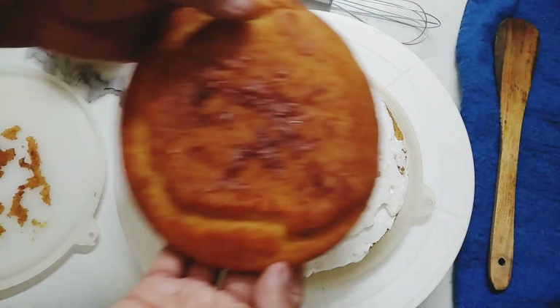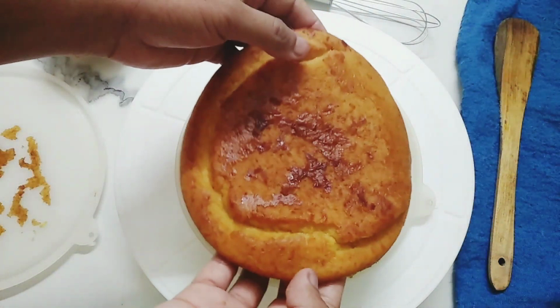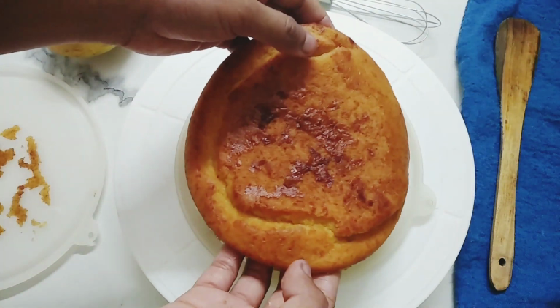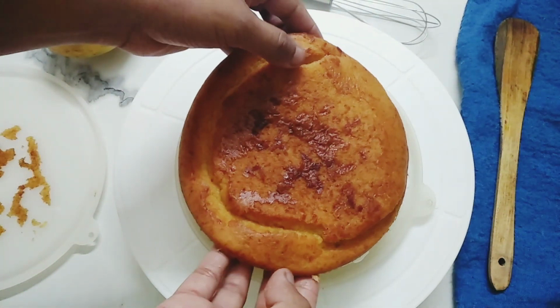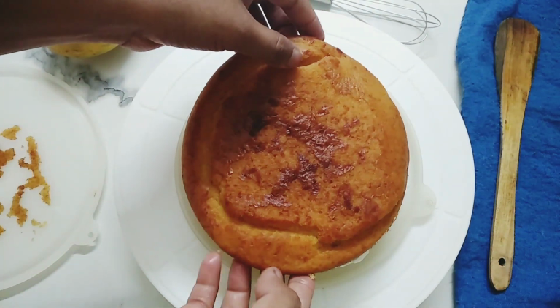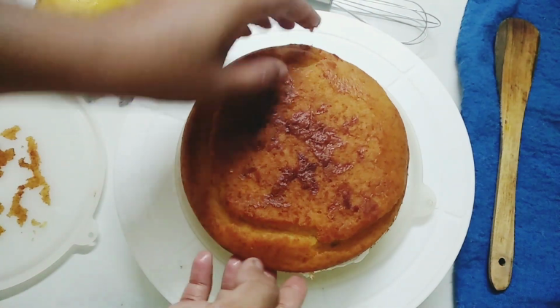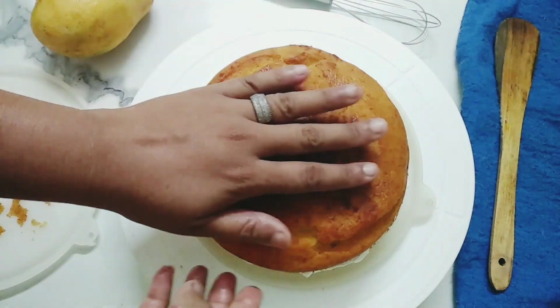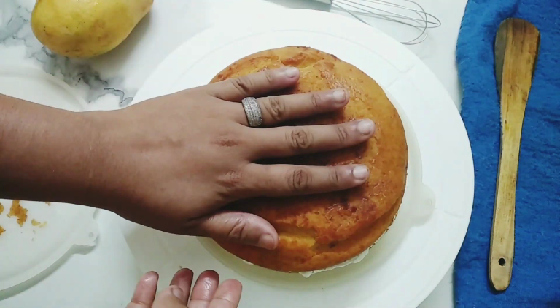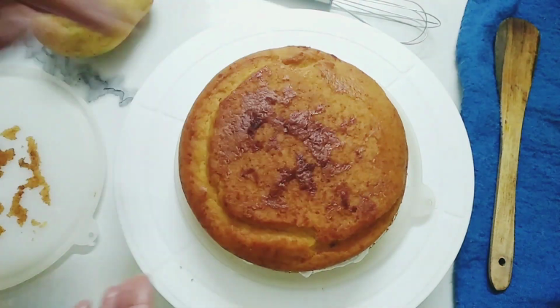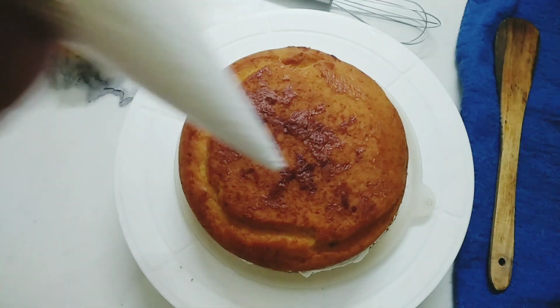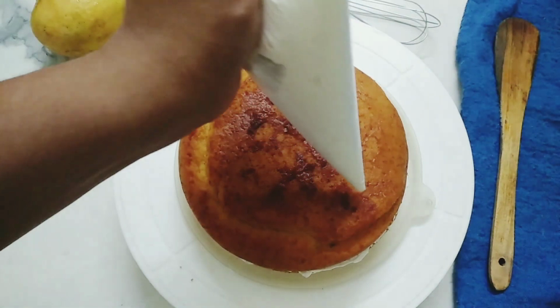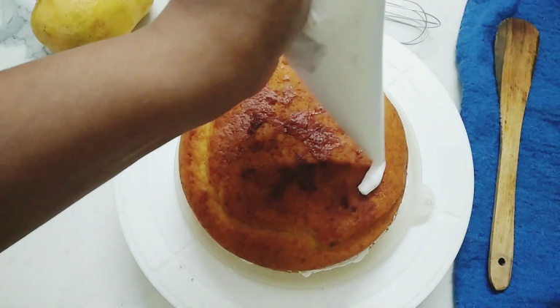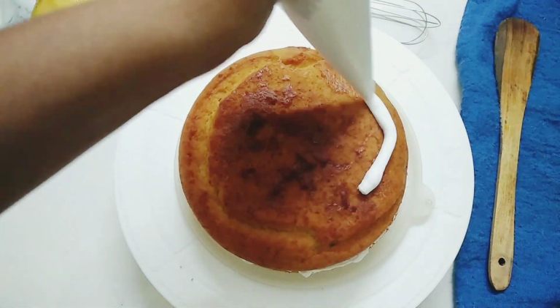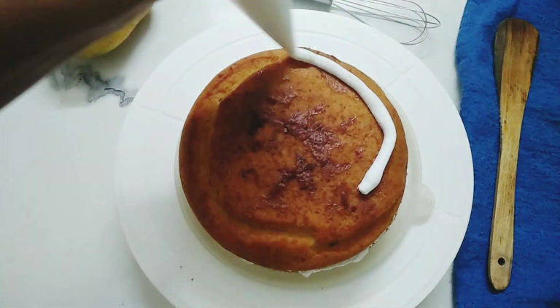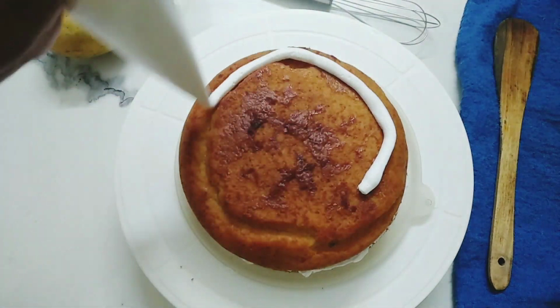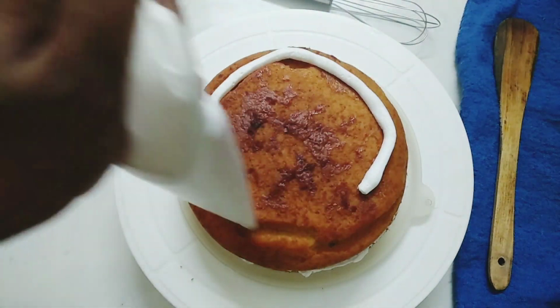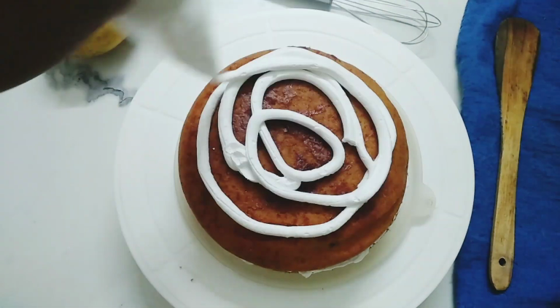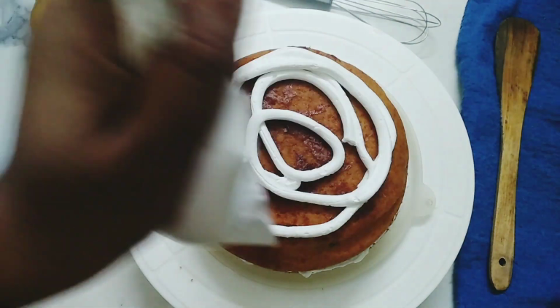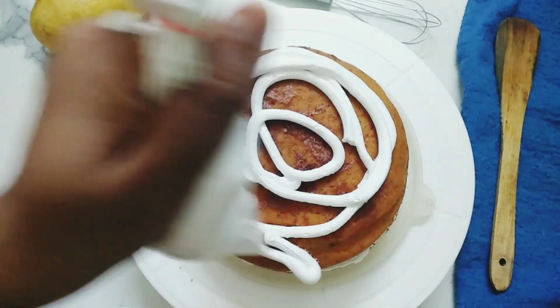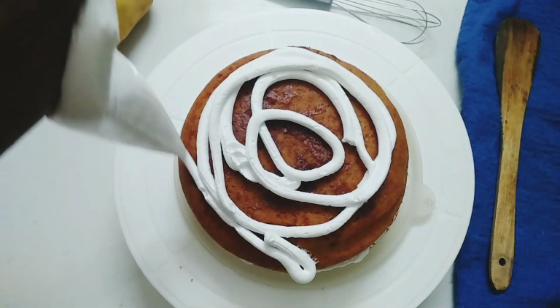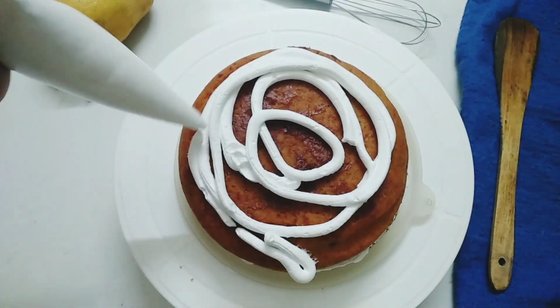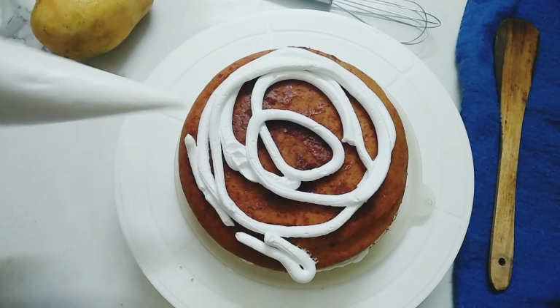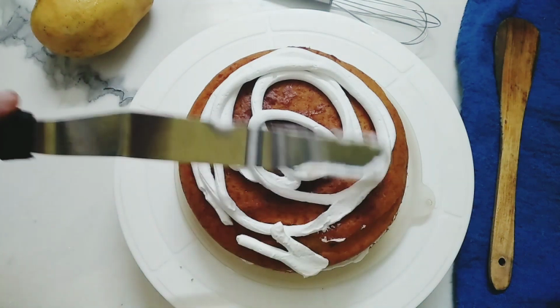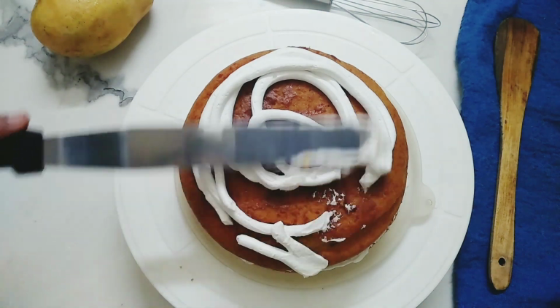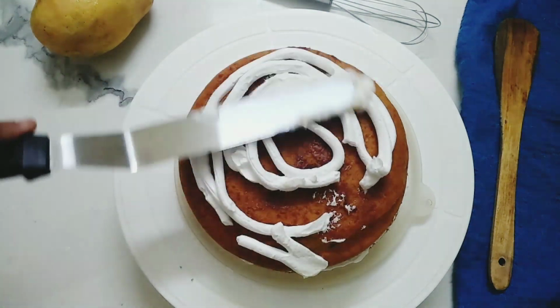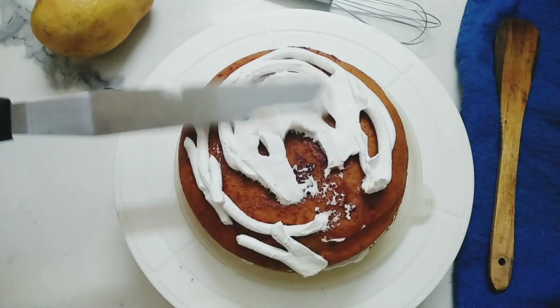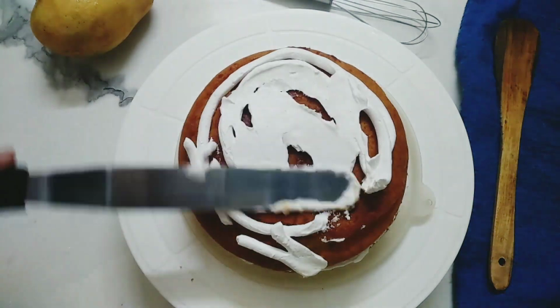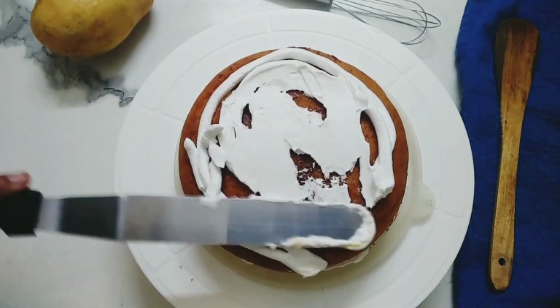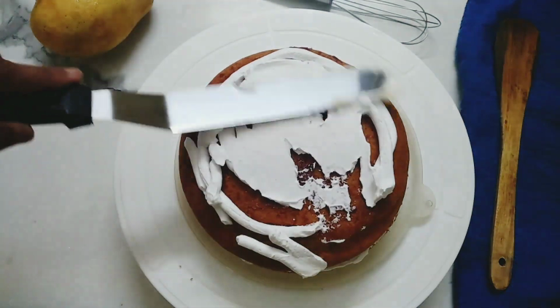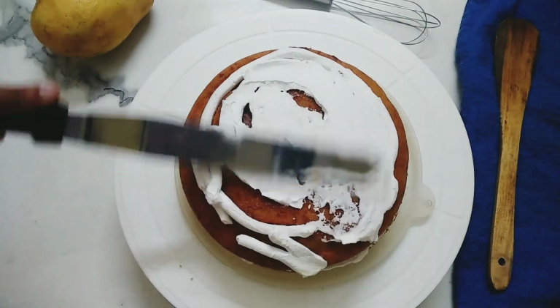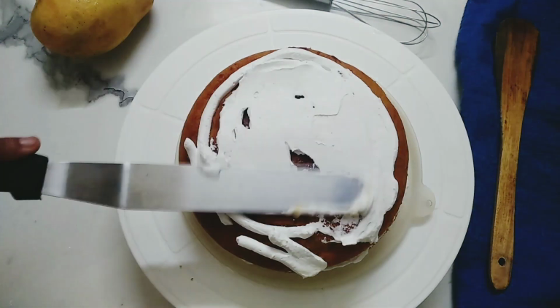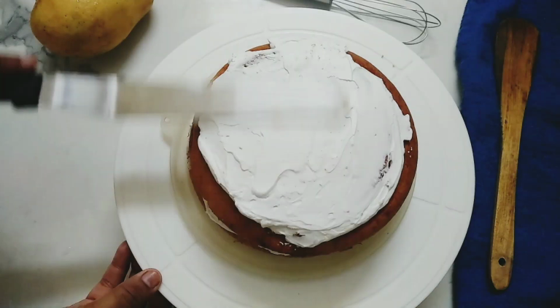Place the 2nd layer on top and cover it with some whipped cream. Again using a palette knife, I'm gonna frost my entire cake.